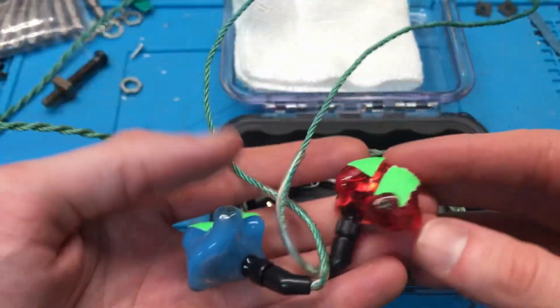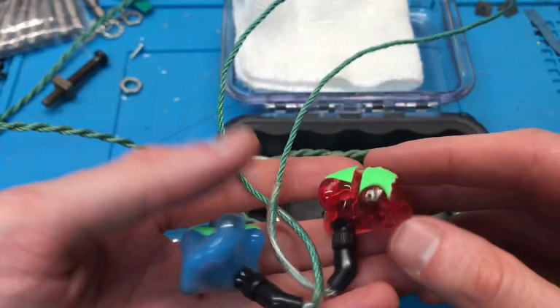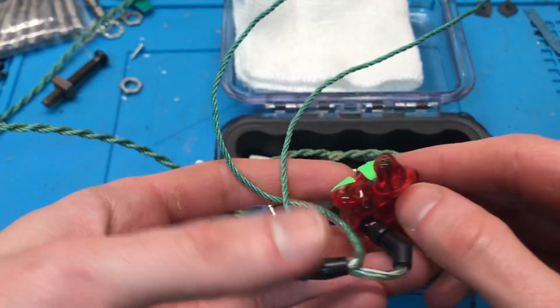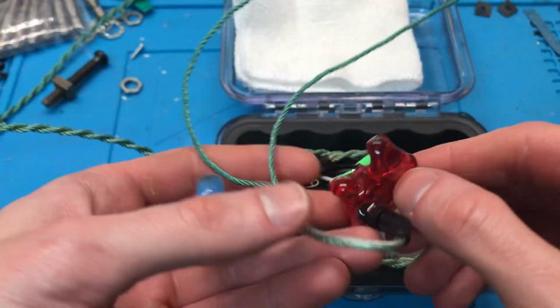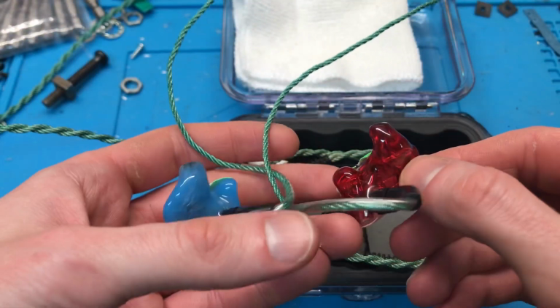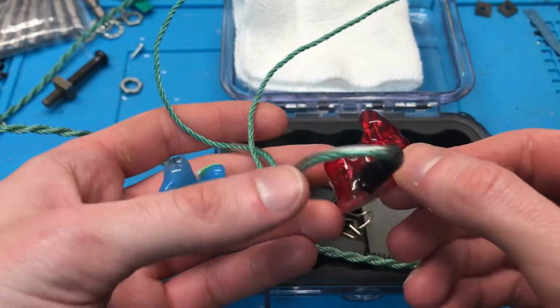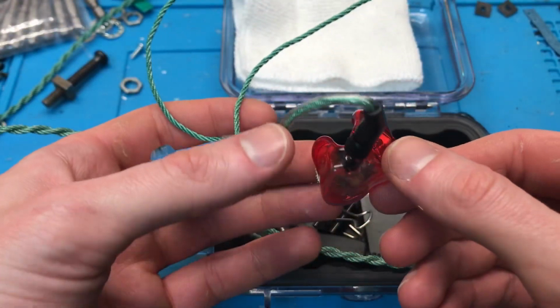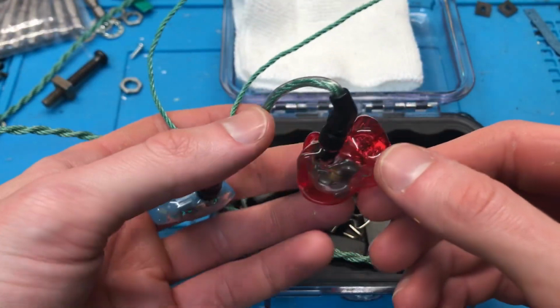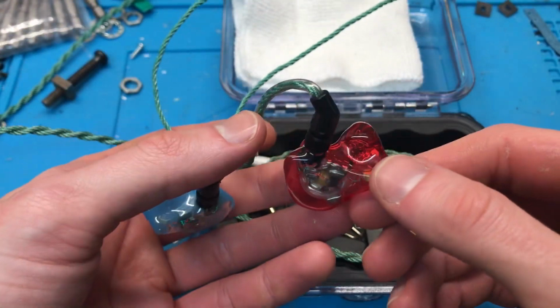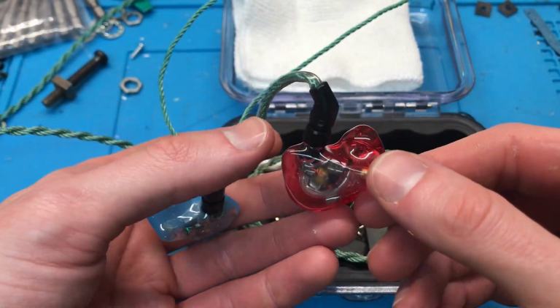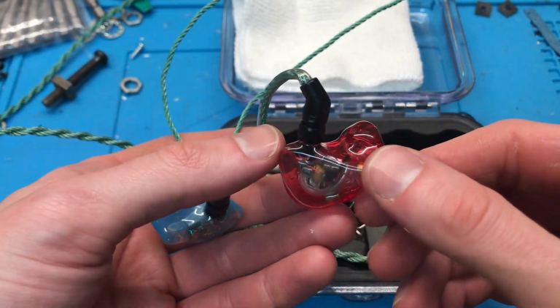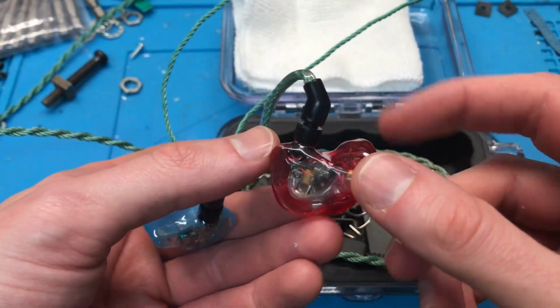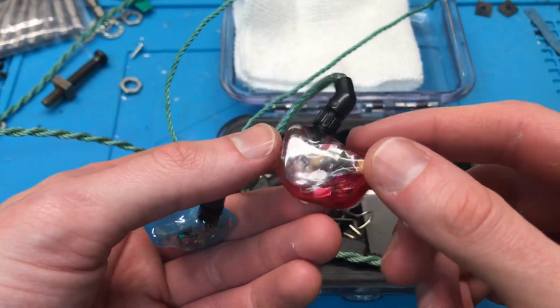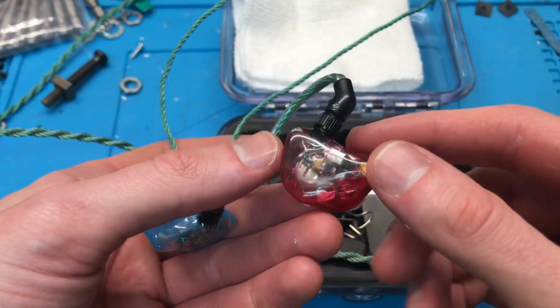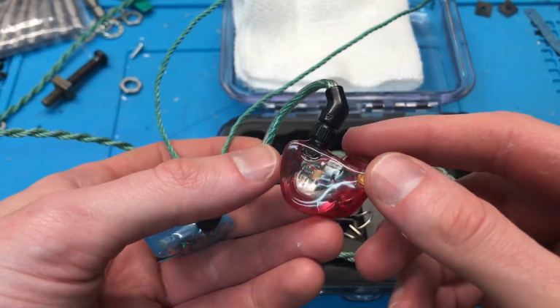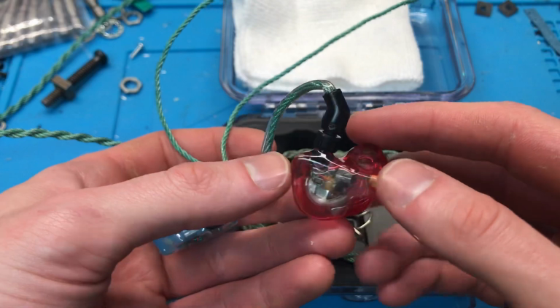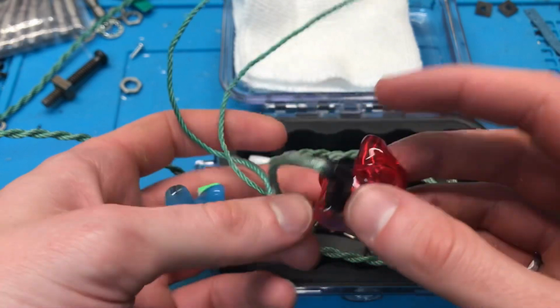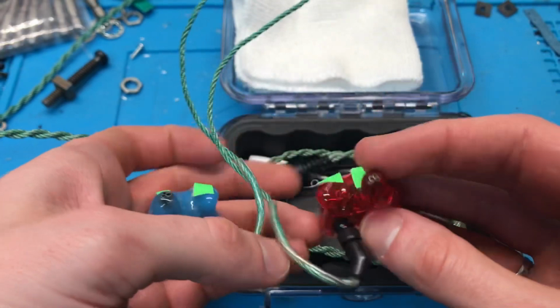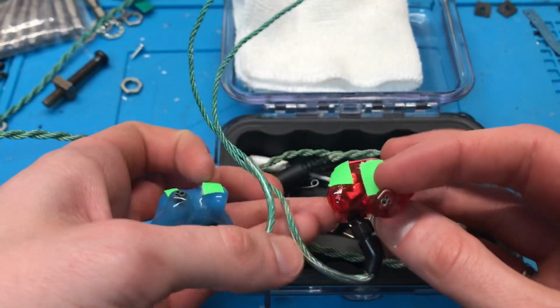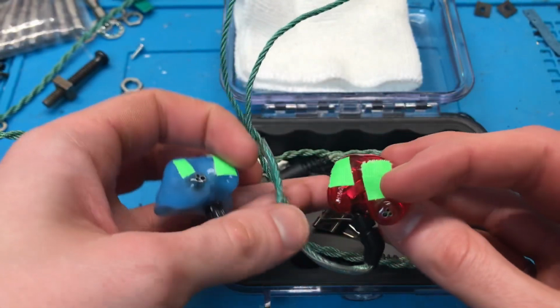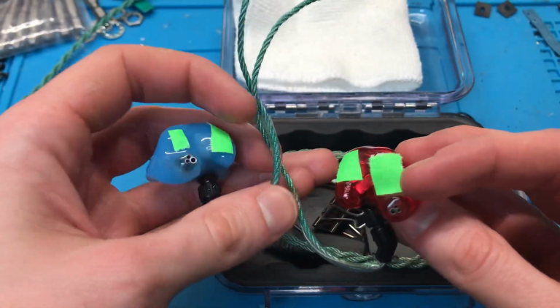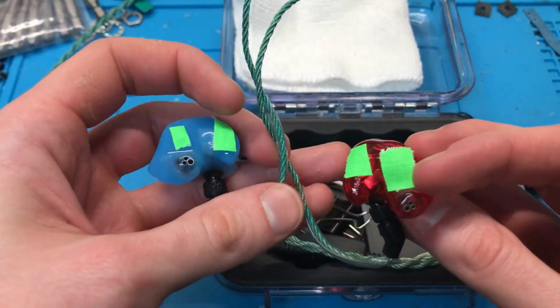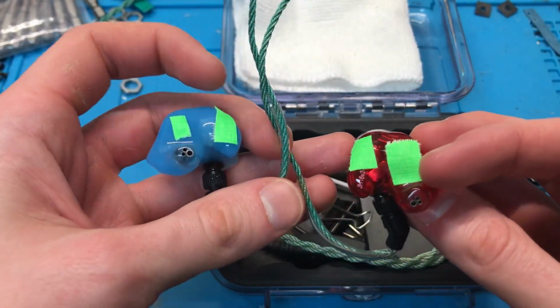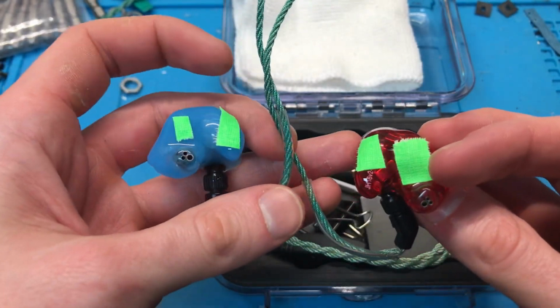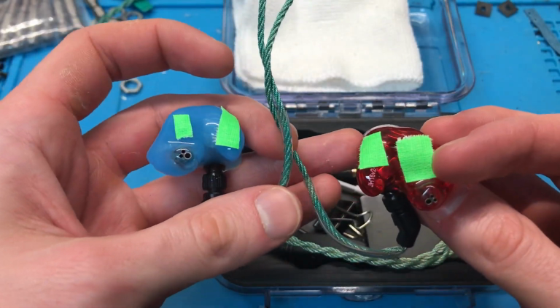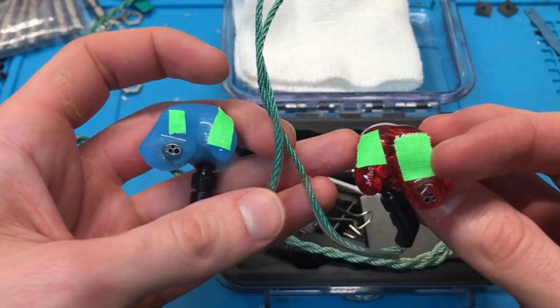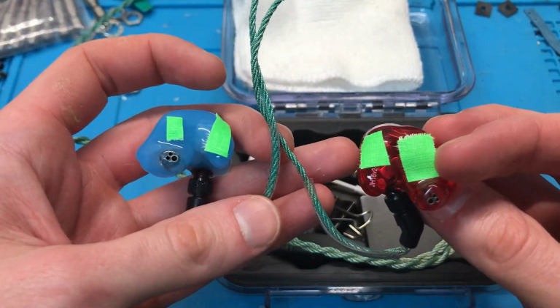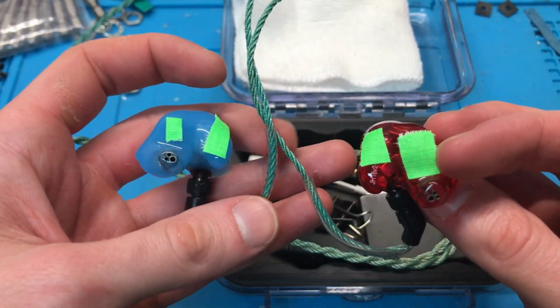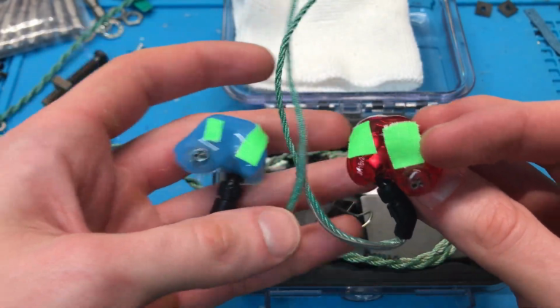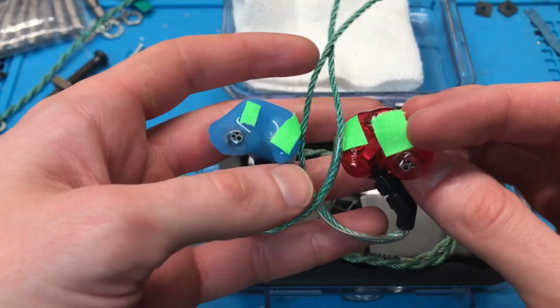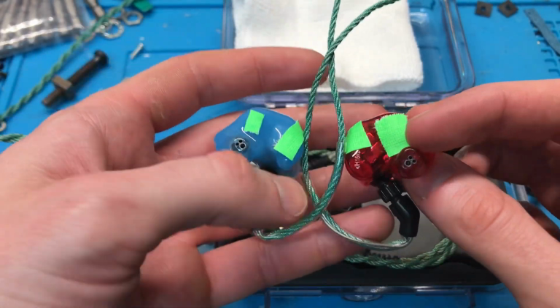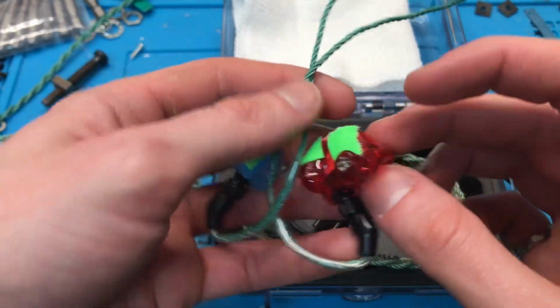So that's four bass drivers, four high drivers, and two mid drivers. The tape is just to hide the serial number and my initials.